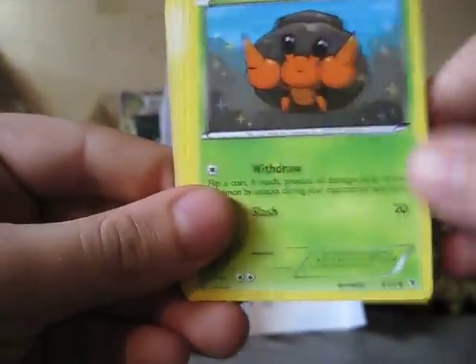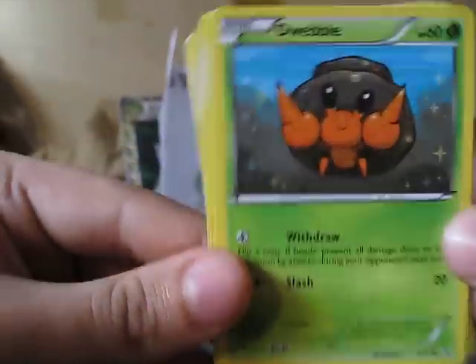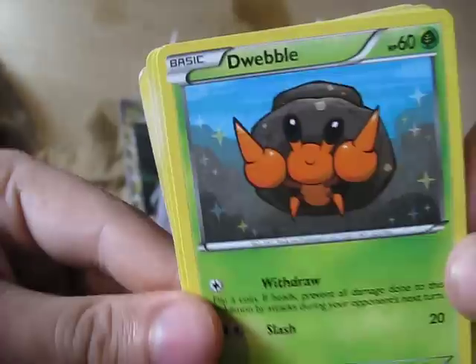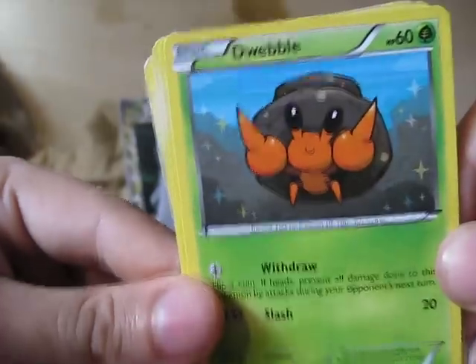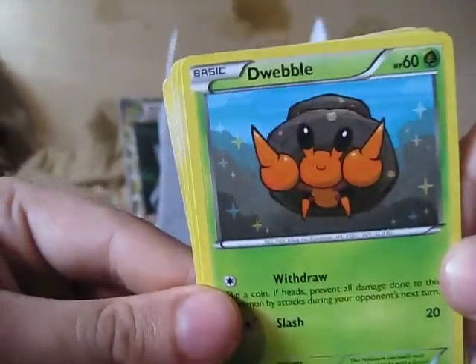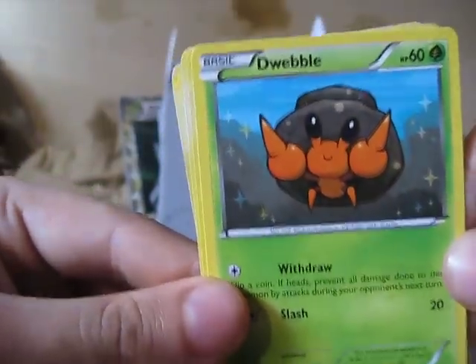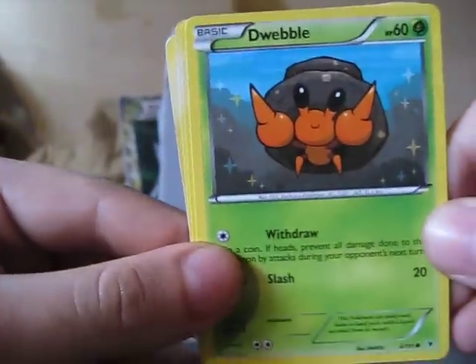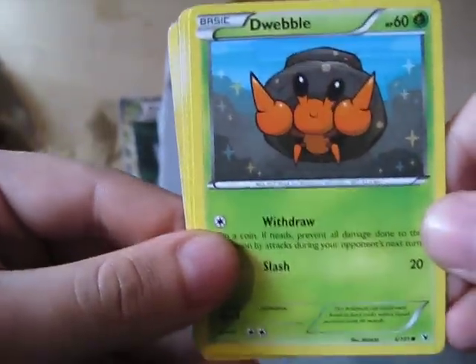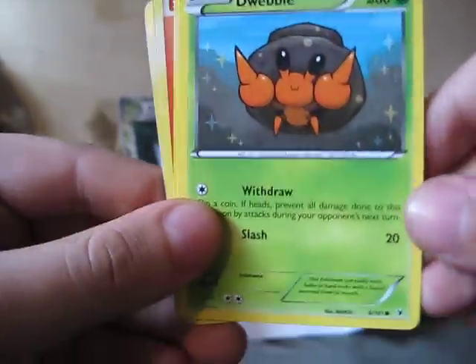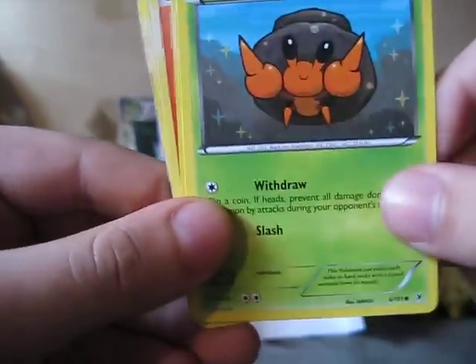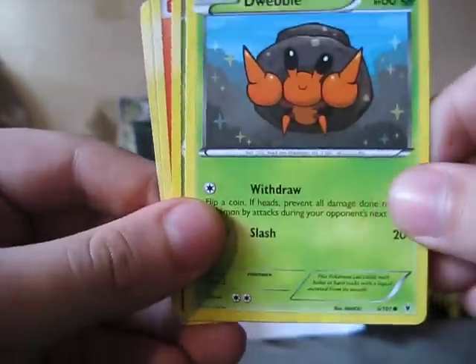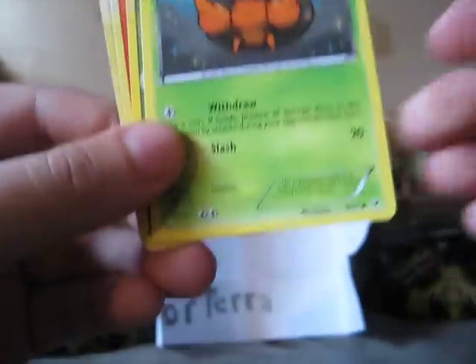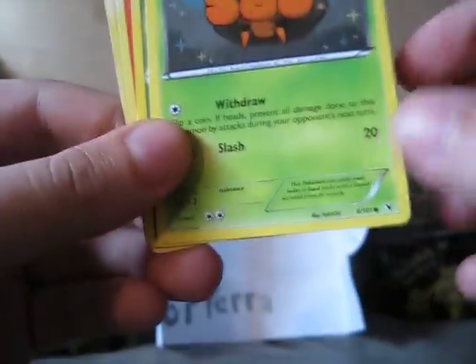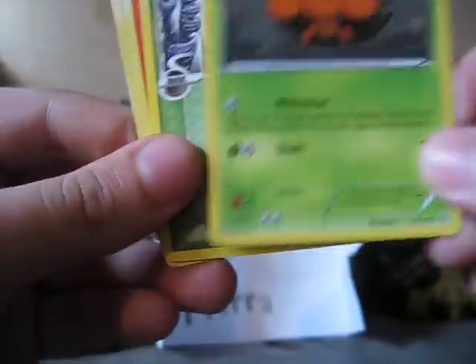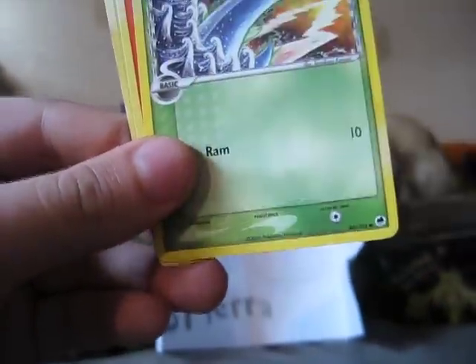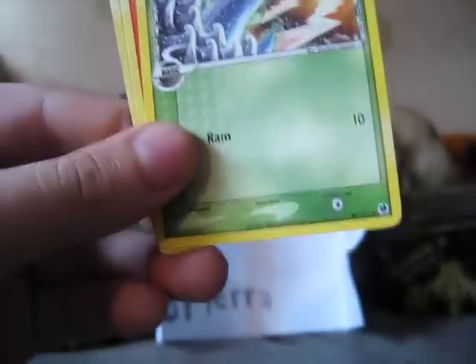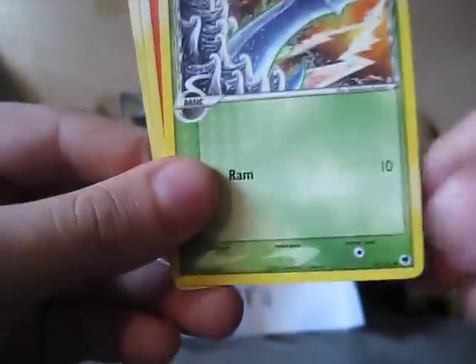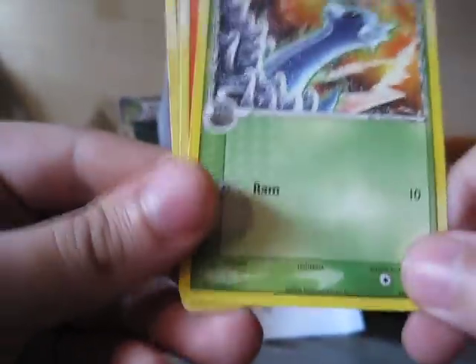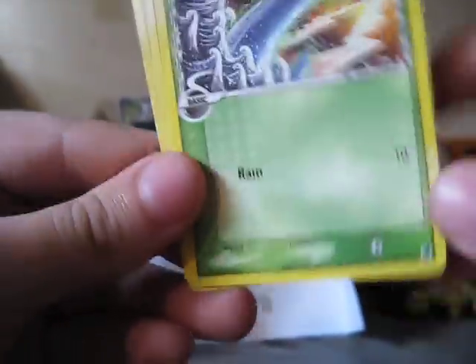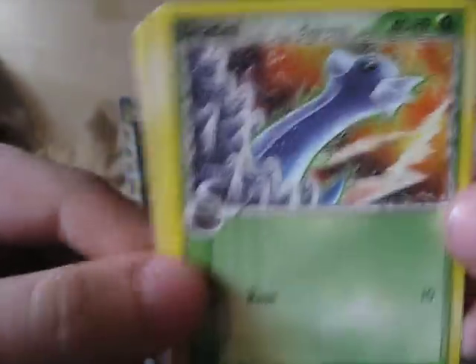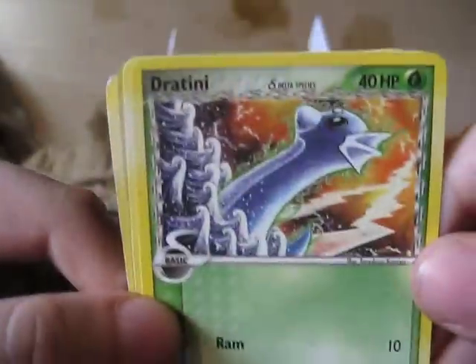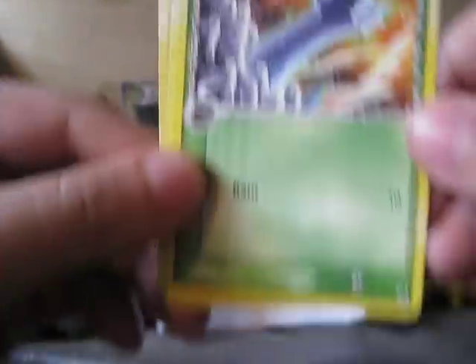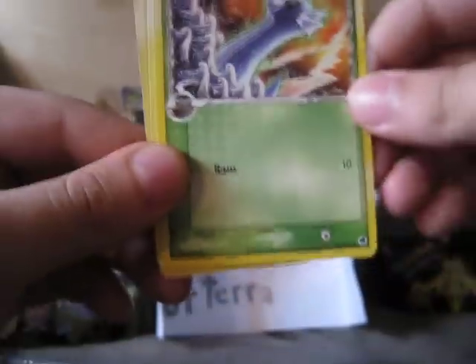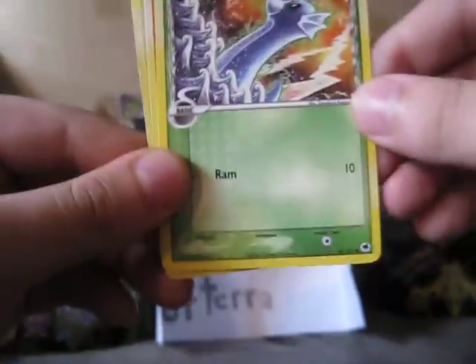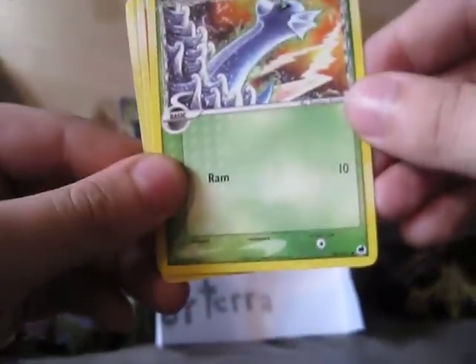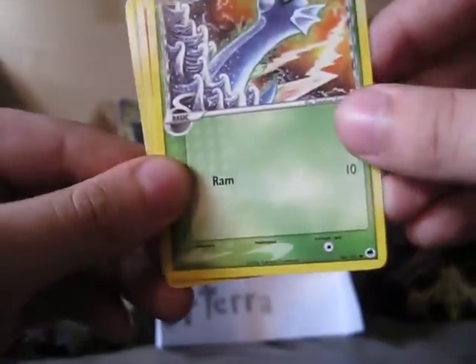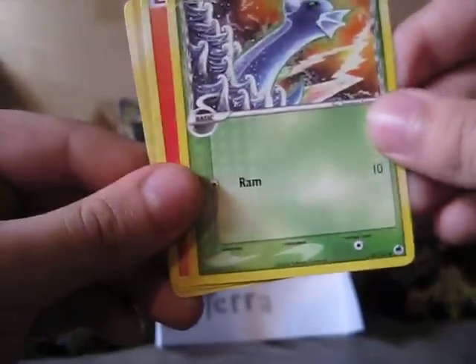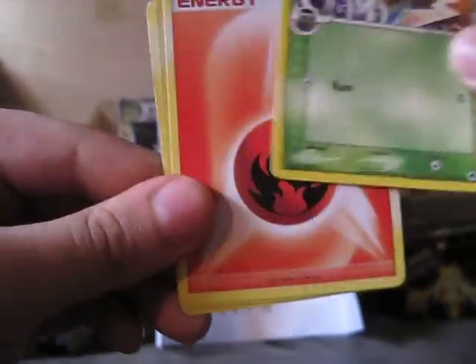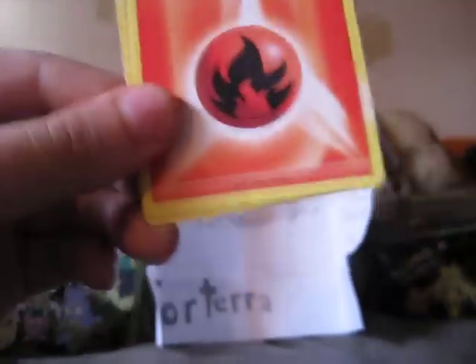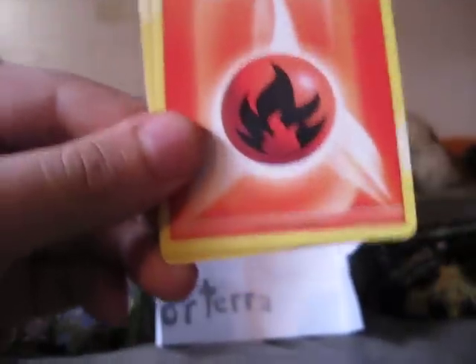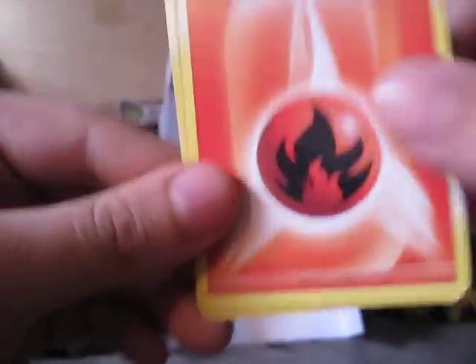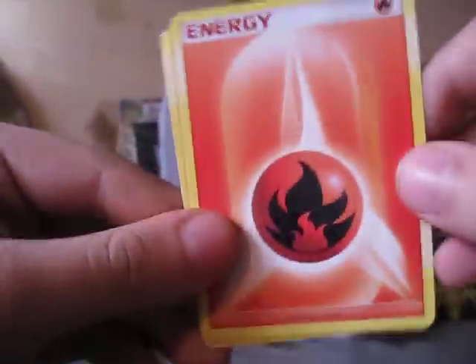The Wobbuffet — look how cute it is. Too bad it evolved into that ugly crustle thing. That's Delta Species right there, from Dragon Frontiers. A Fire Energy.